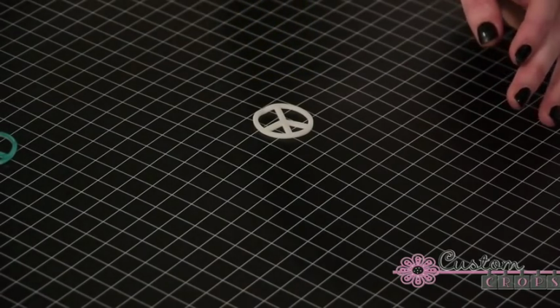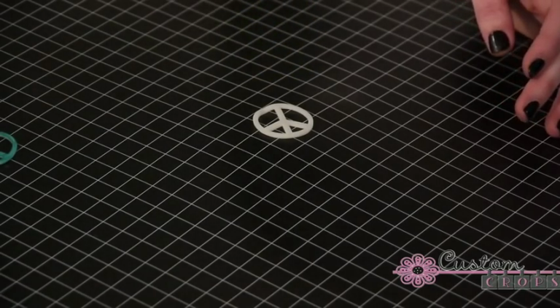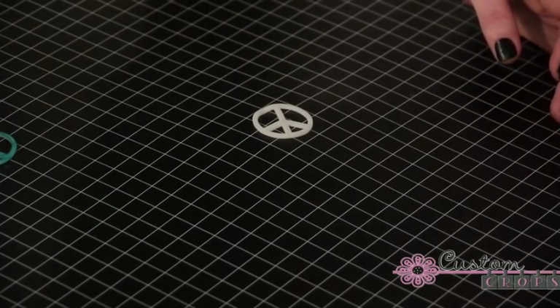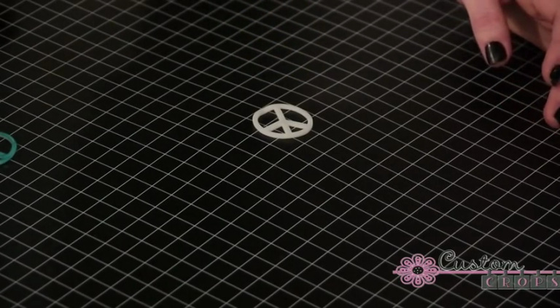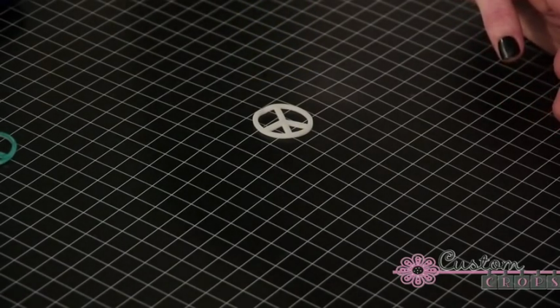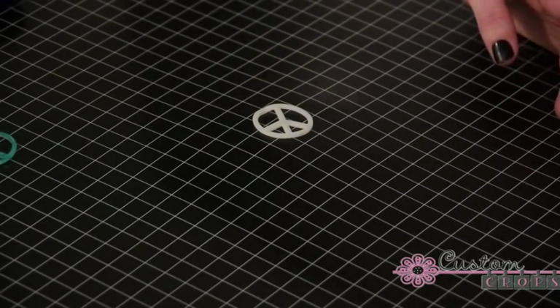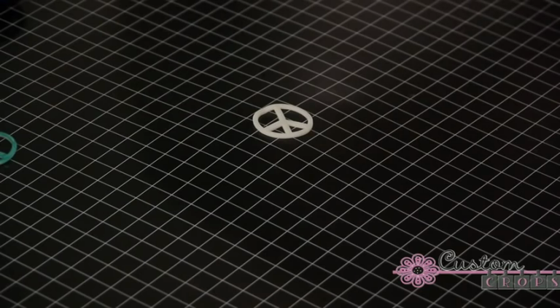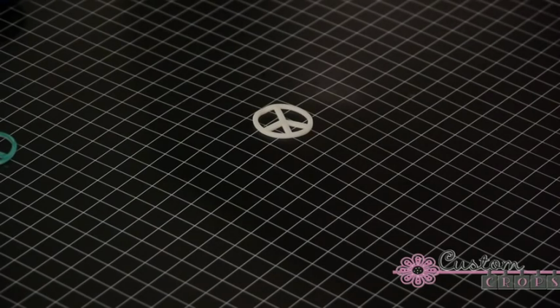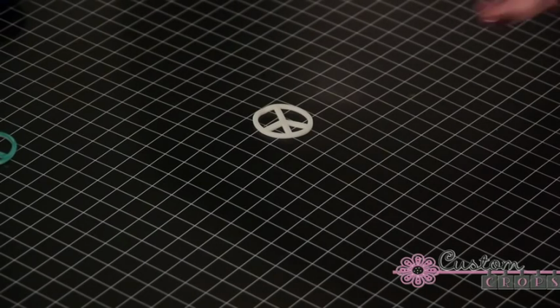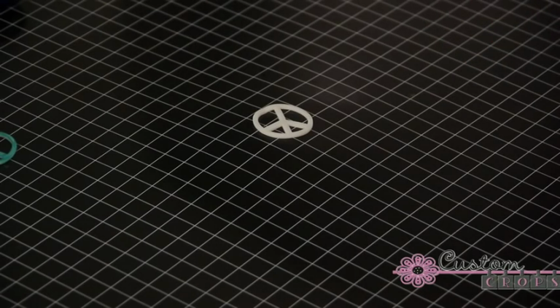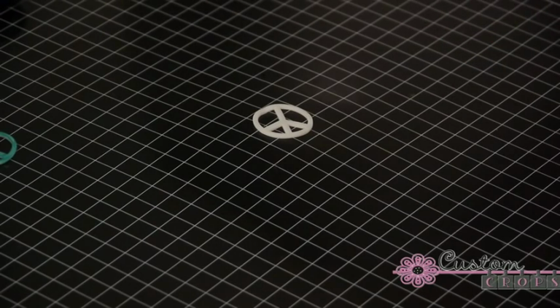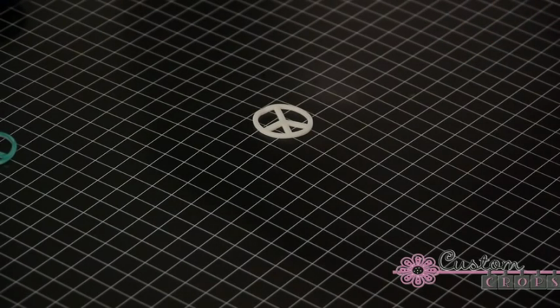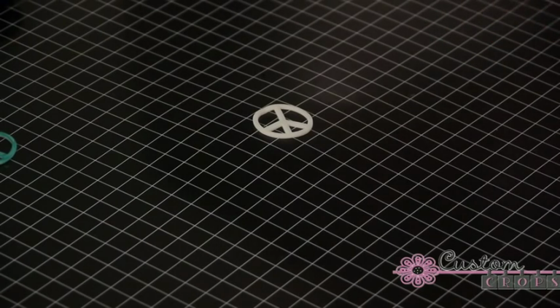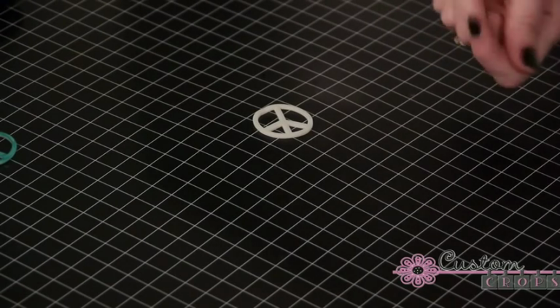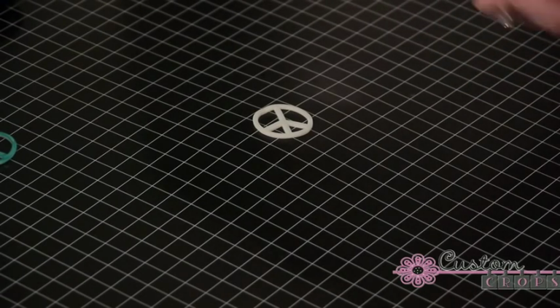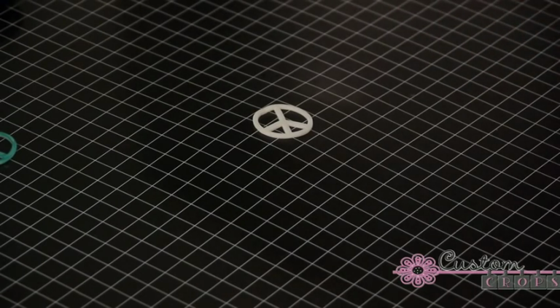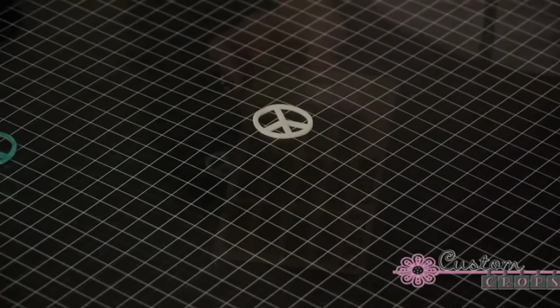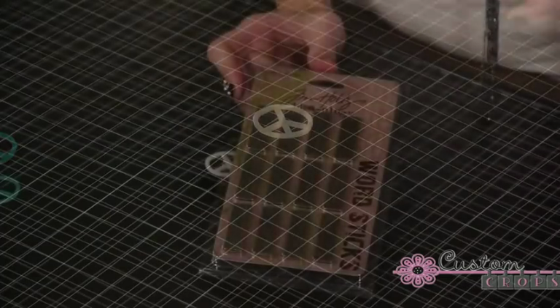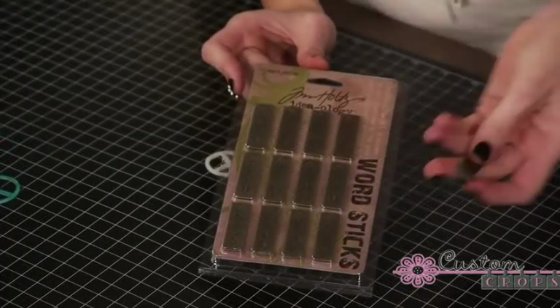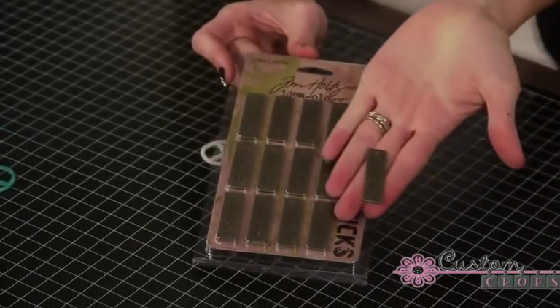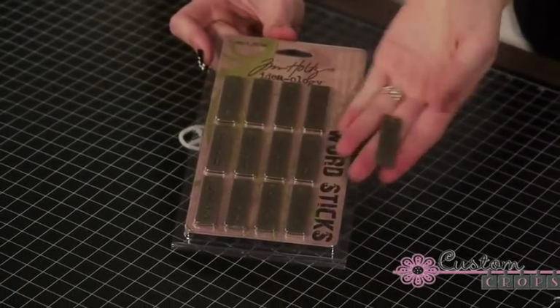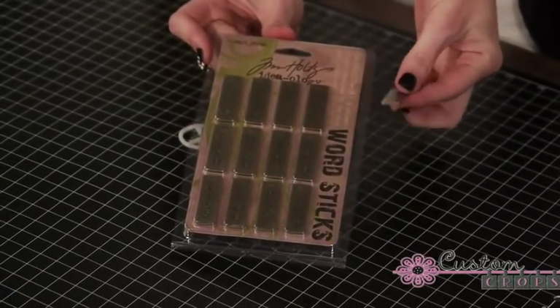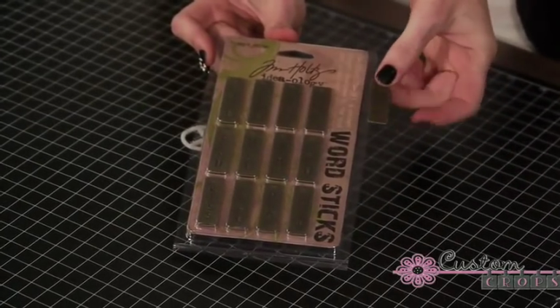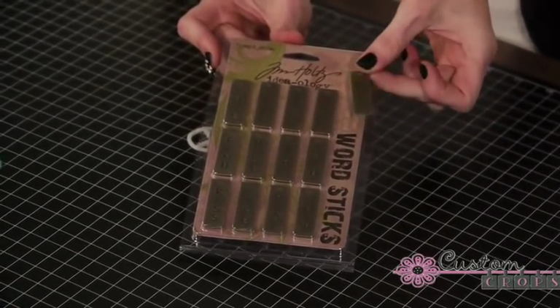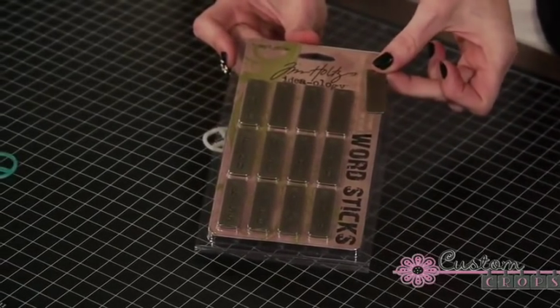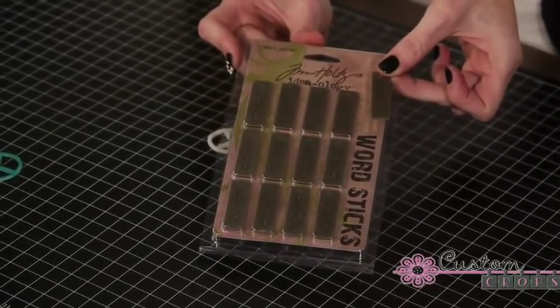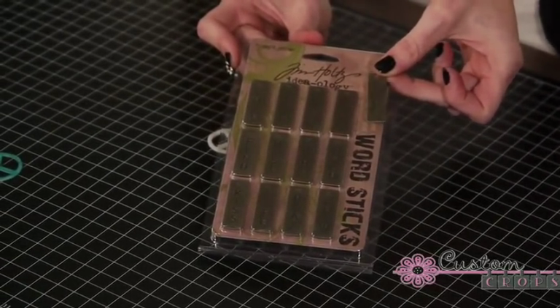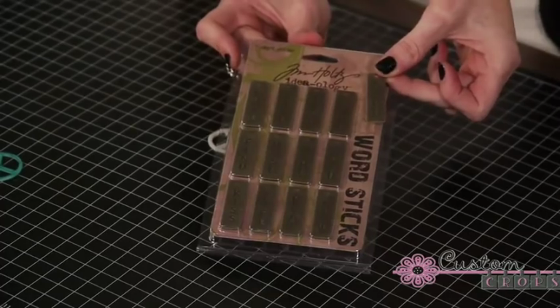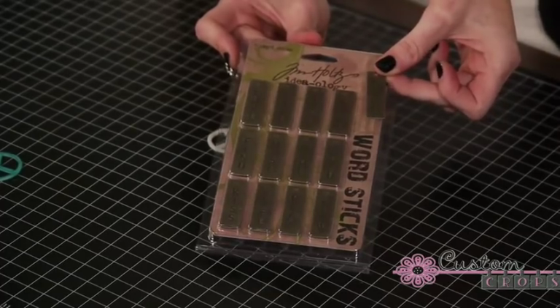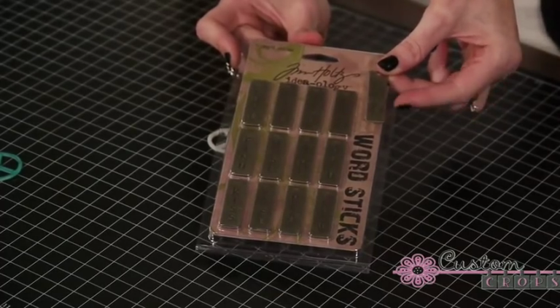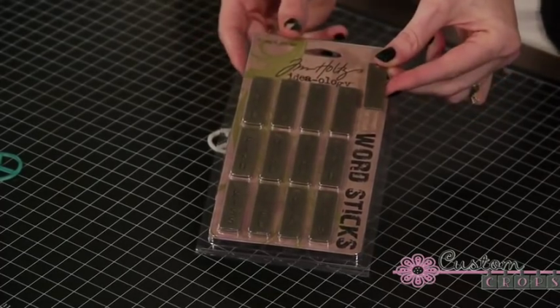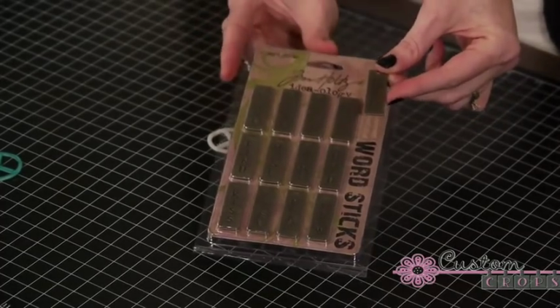Perfect — now we have our cute little peace sign here. Let it sit for a minute because it is going to stay hot for a little while, and if you pick it up it's going to bend on you. I have my little word stick here — 'hope' — which kind of goes with the whole peace theme.